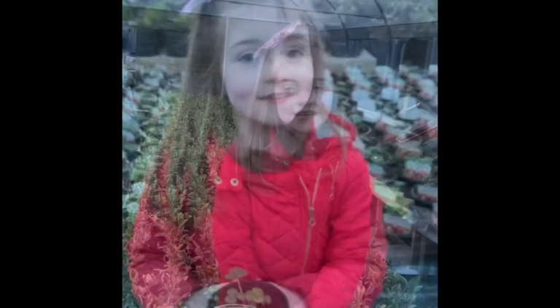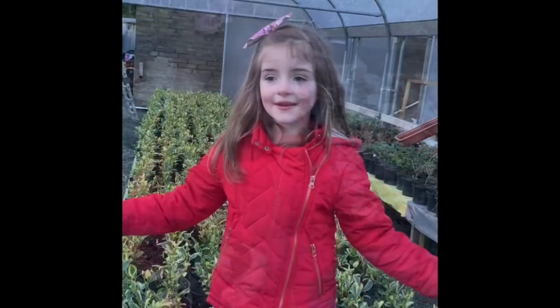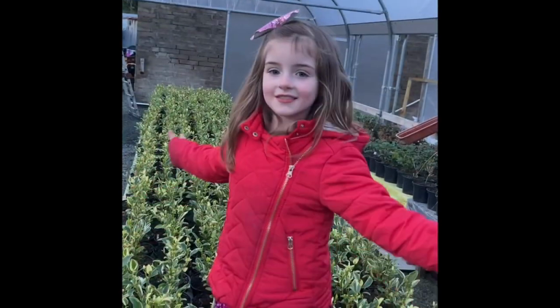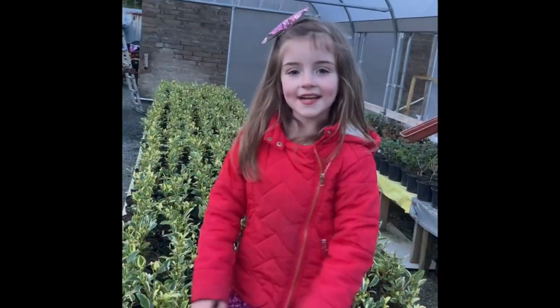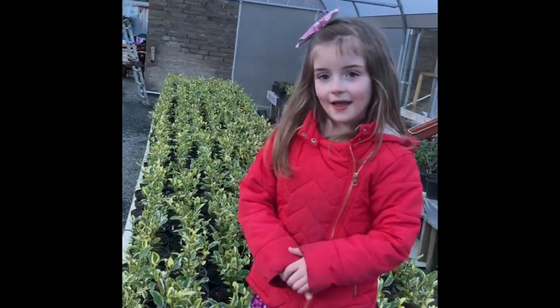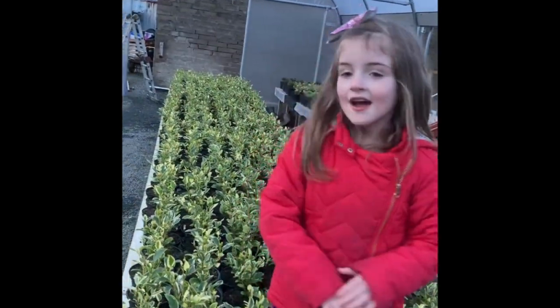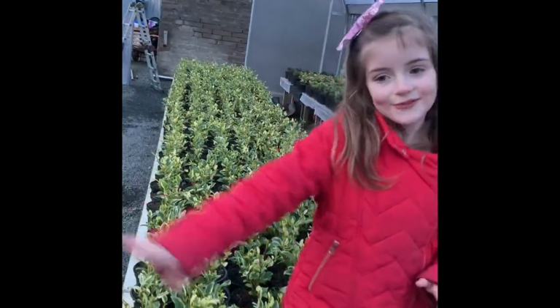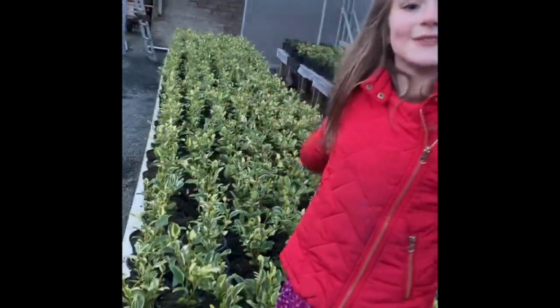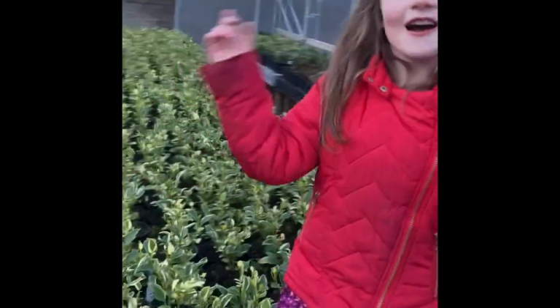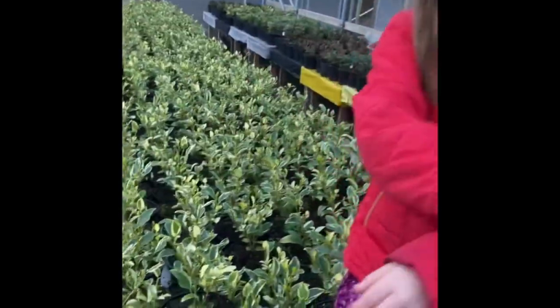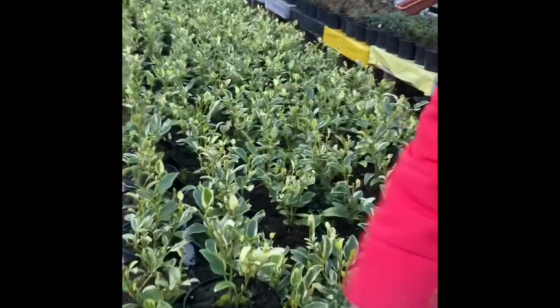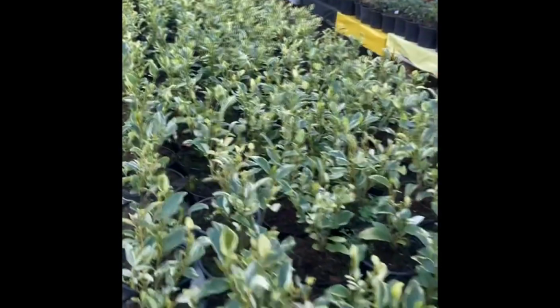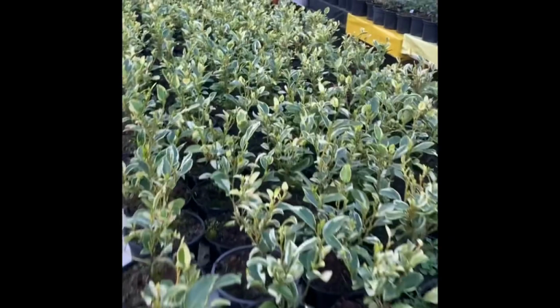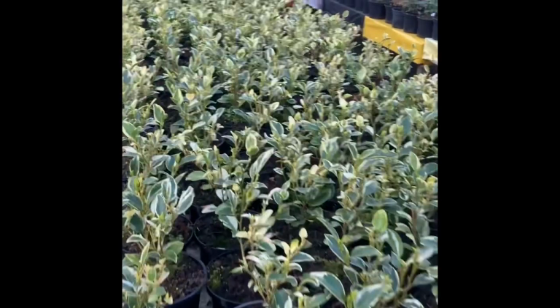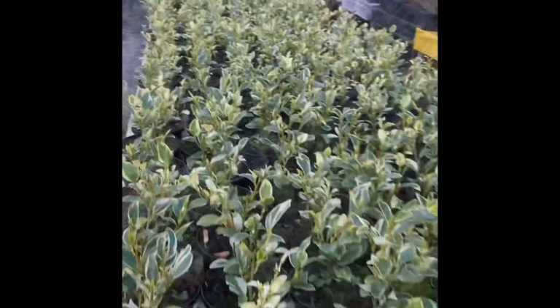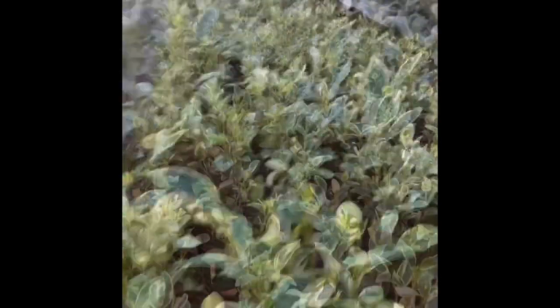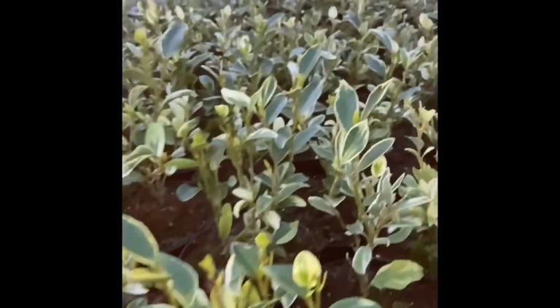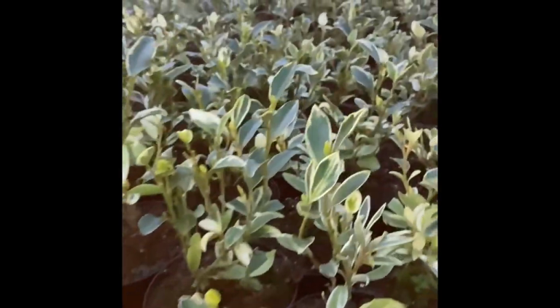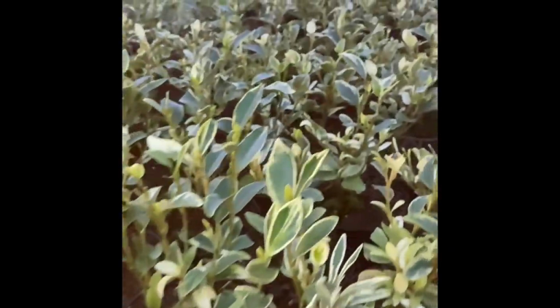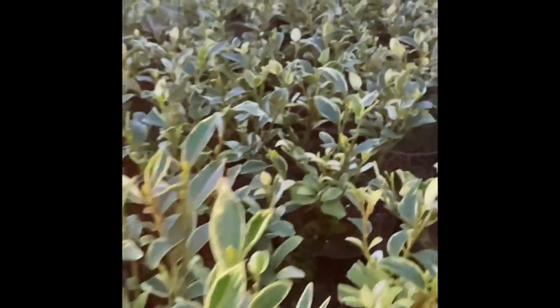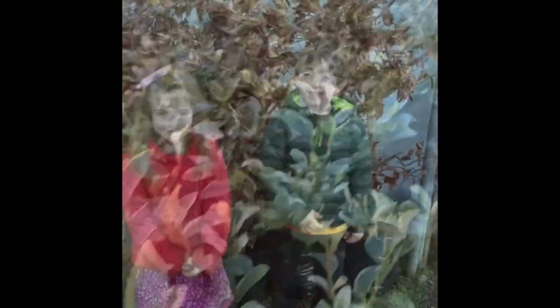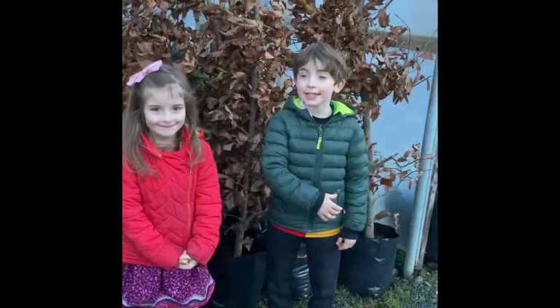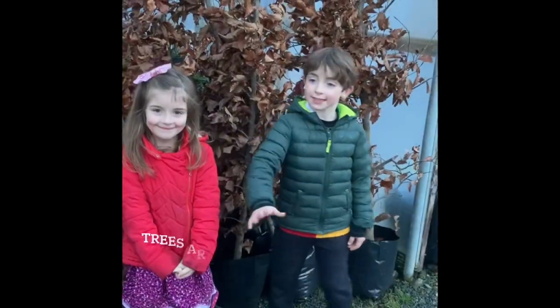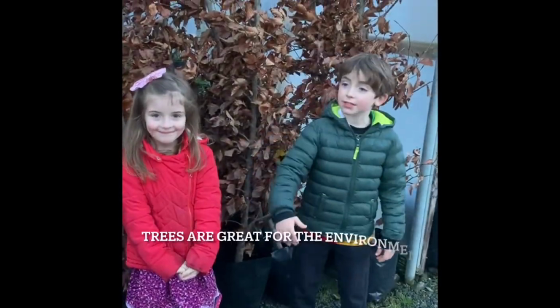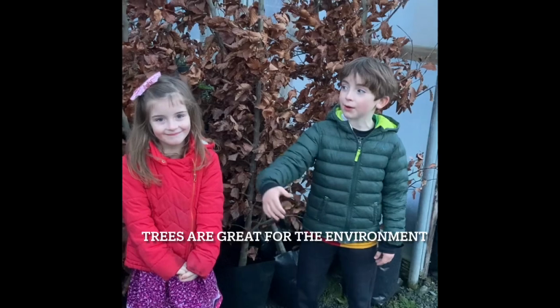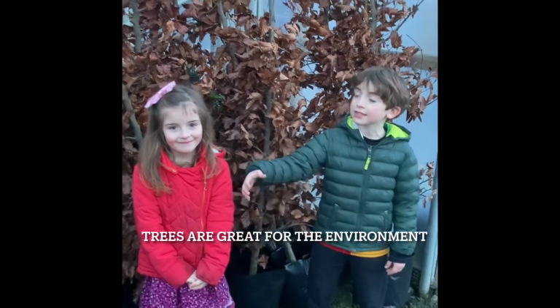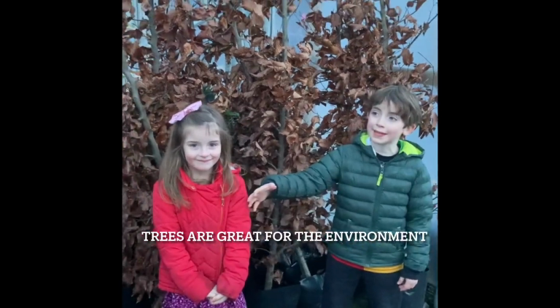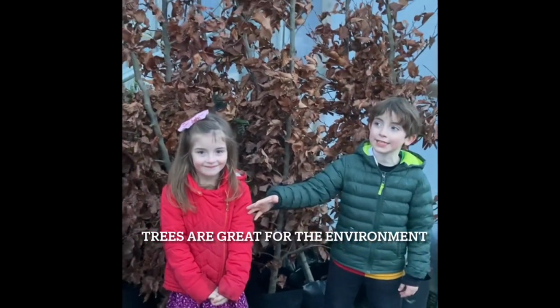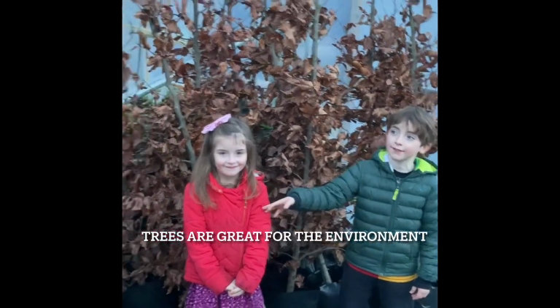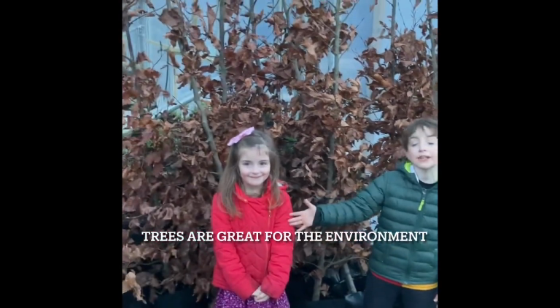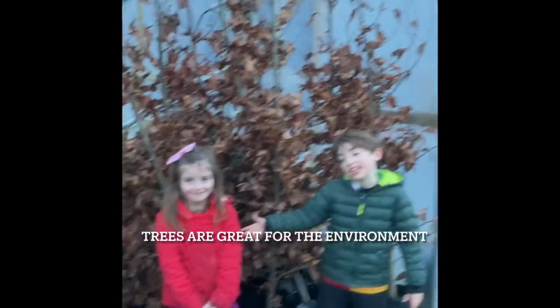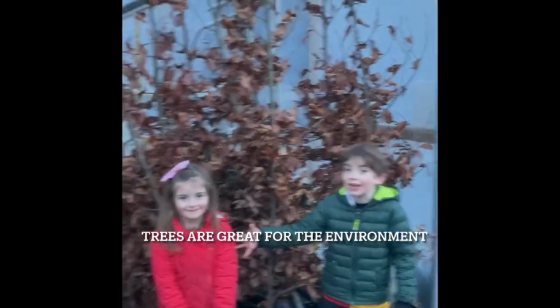Here we have lots of magic plants to put around your garden. Here in the garden center we grow lots of big trees and they're very good for the environment.